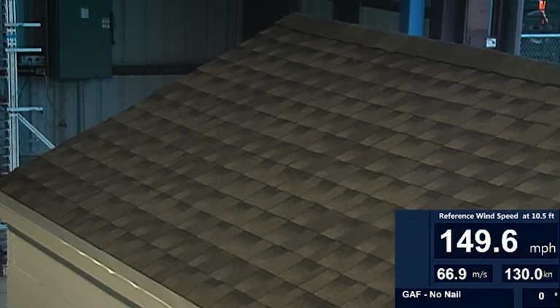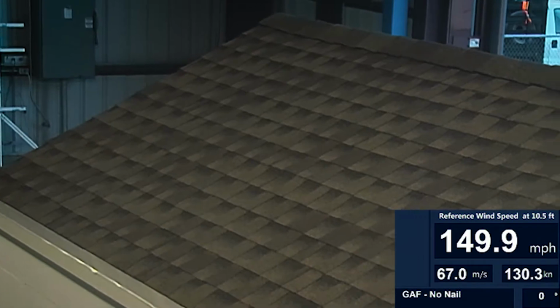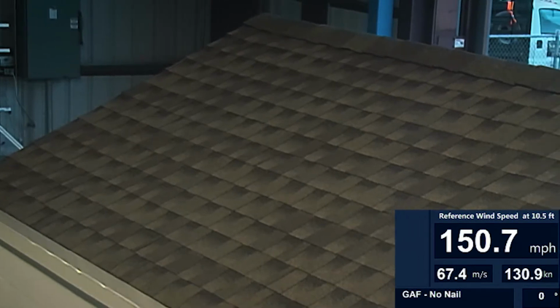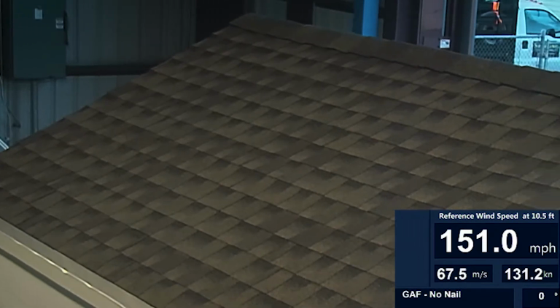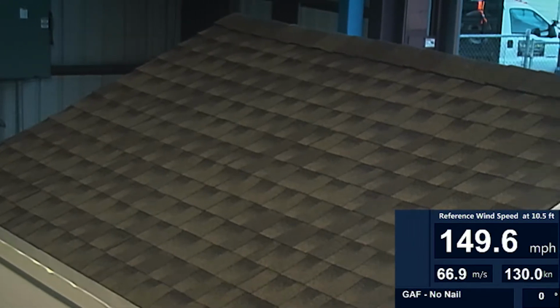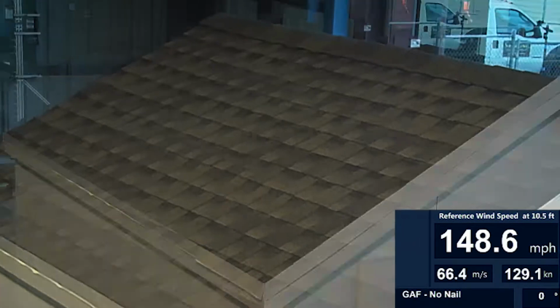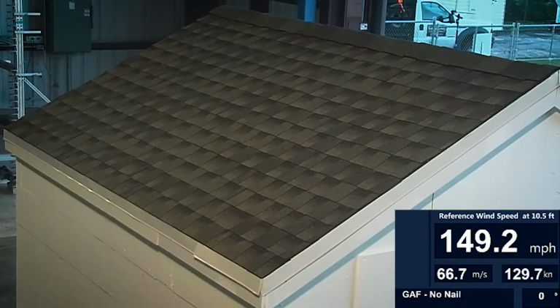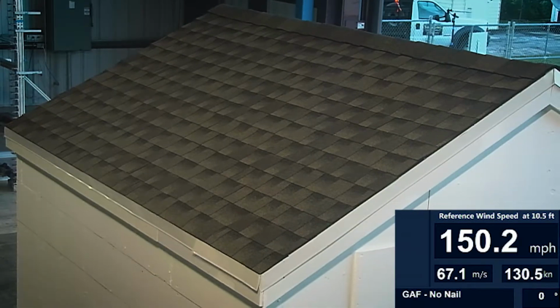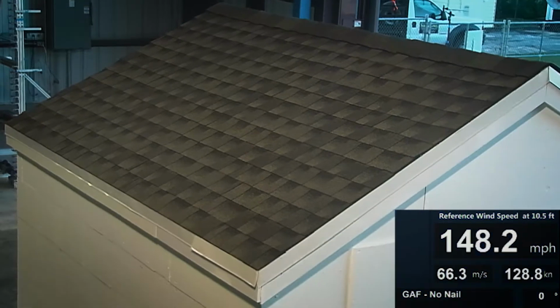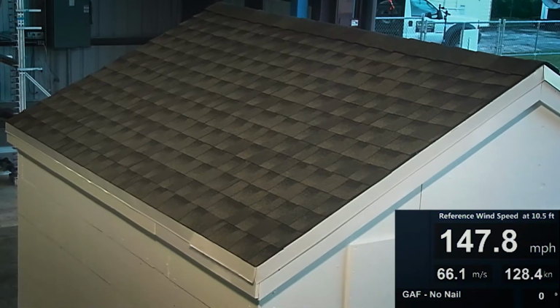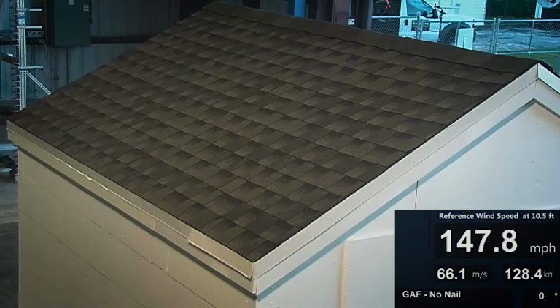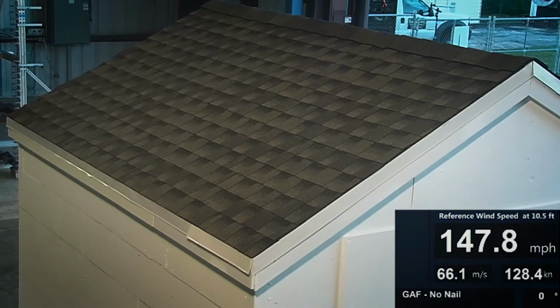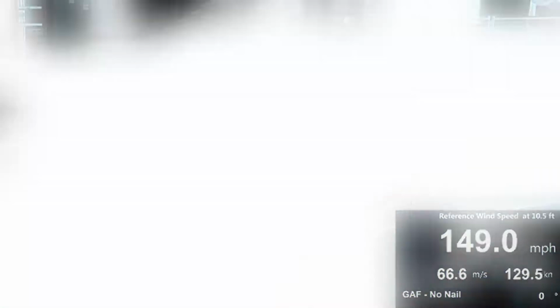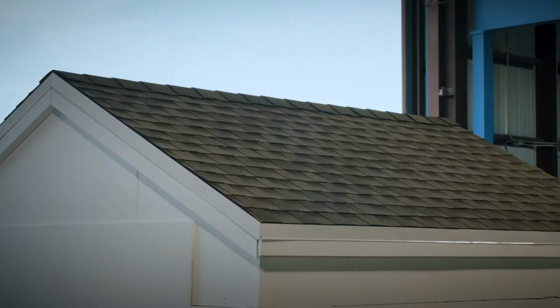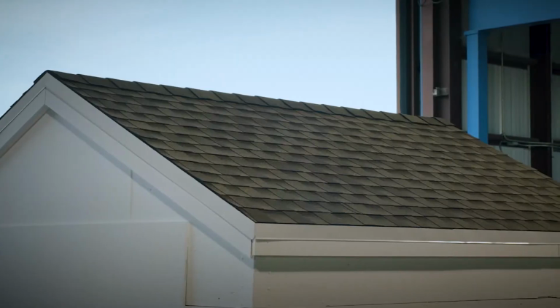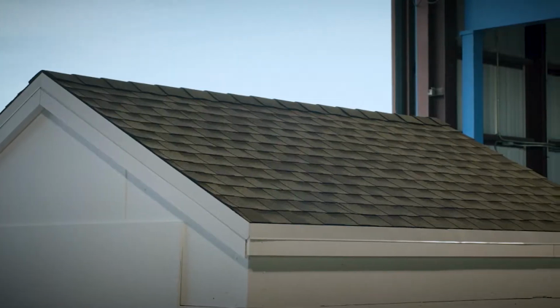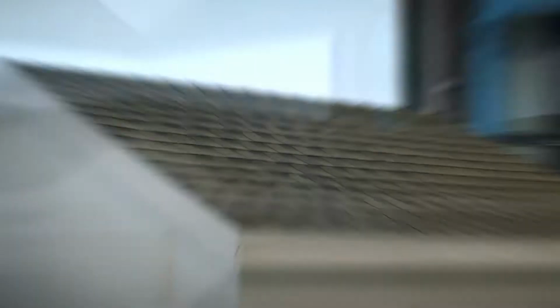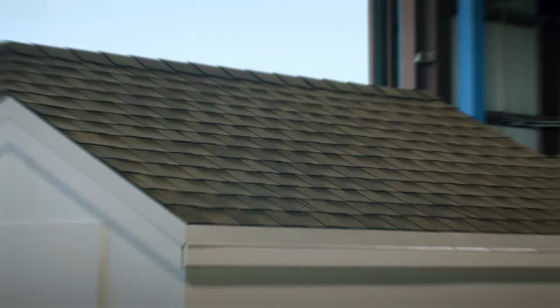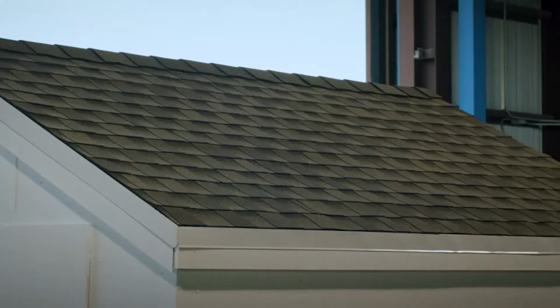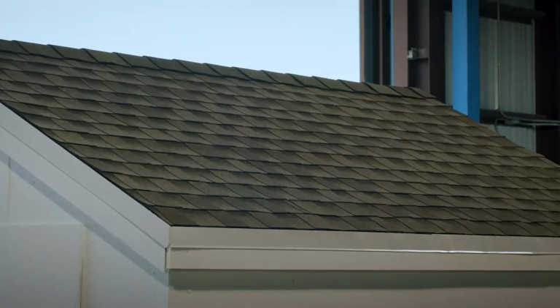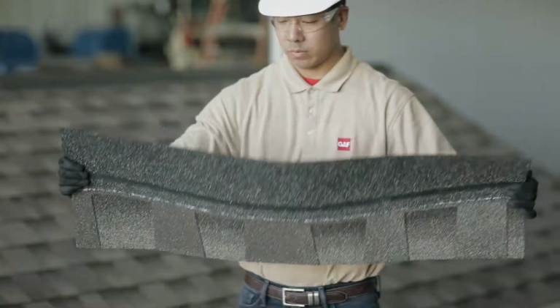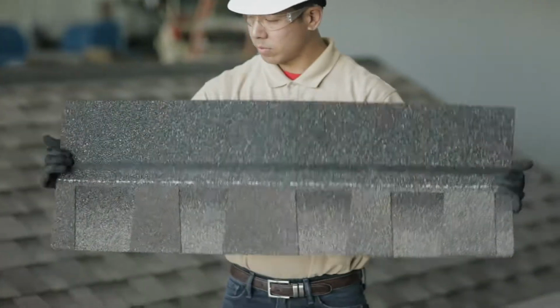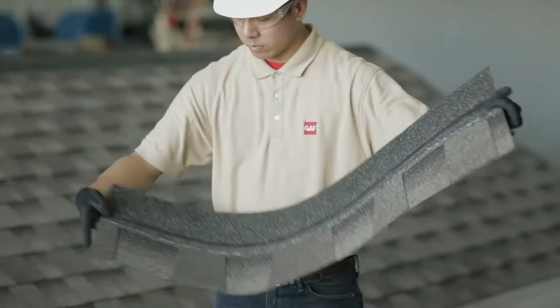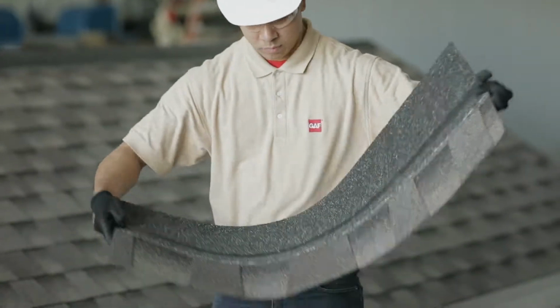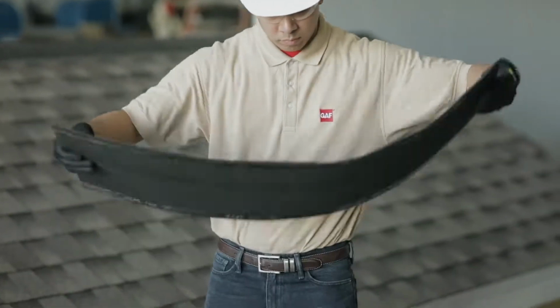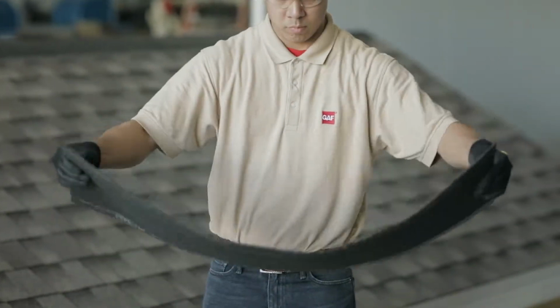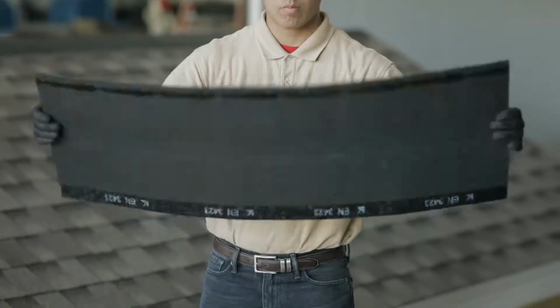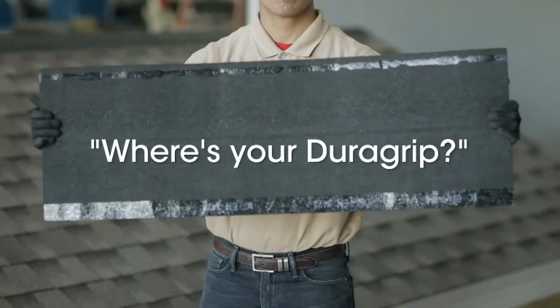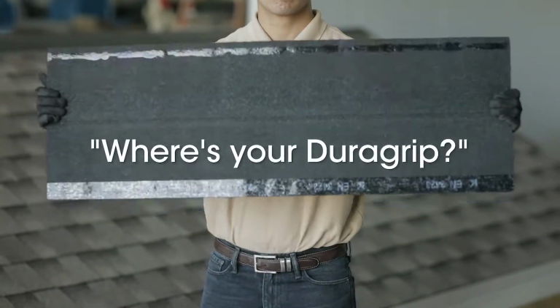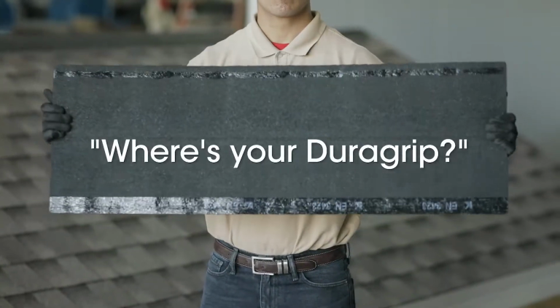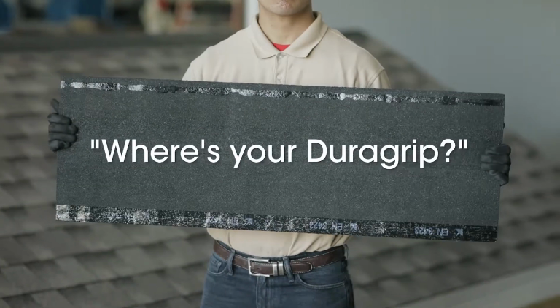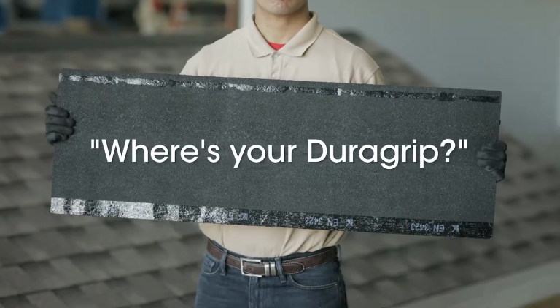So the next time someone says a shingle needs a nailing strip to stand up to extreme wind, flip that shingle over and ask them where's your DuraGrip?